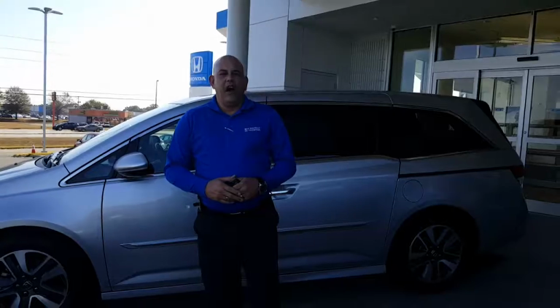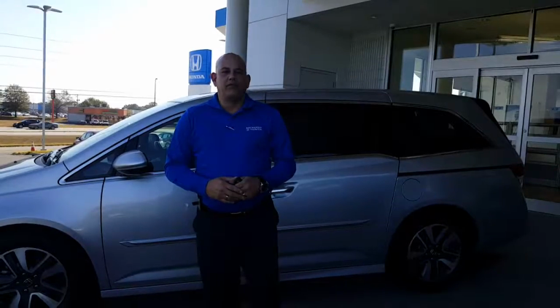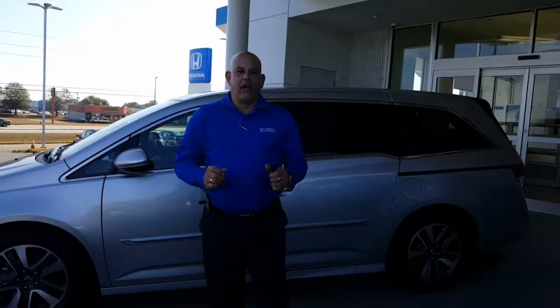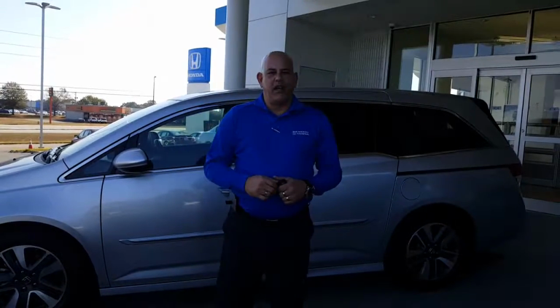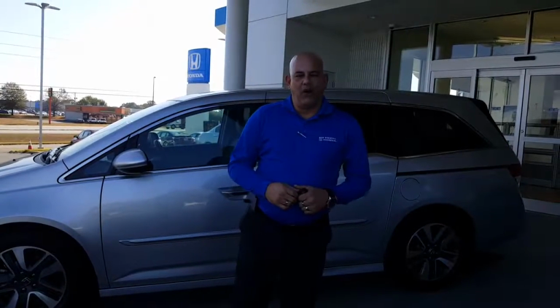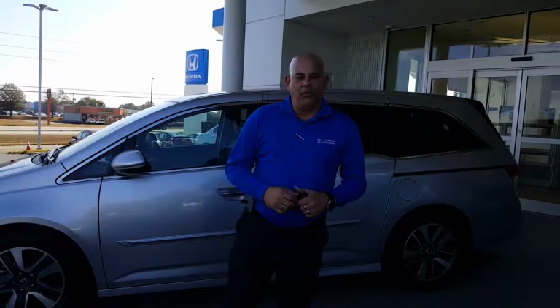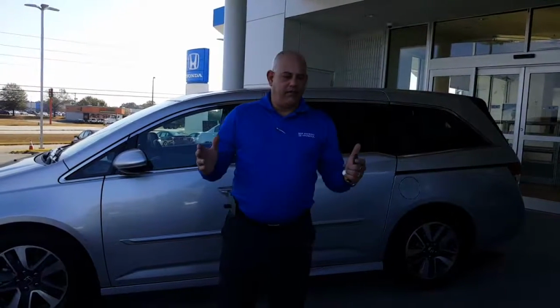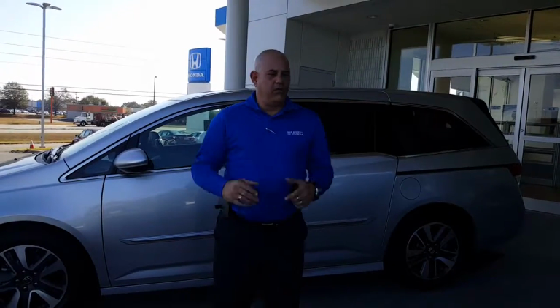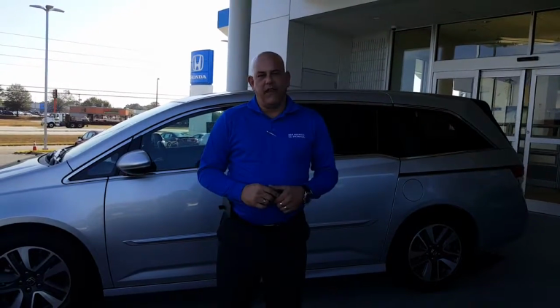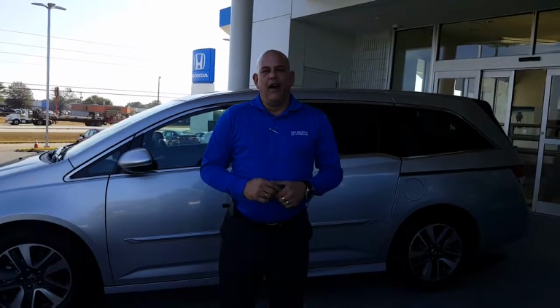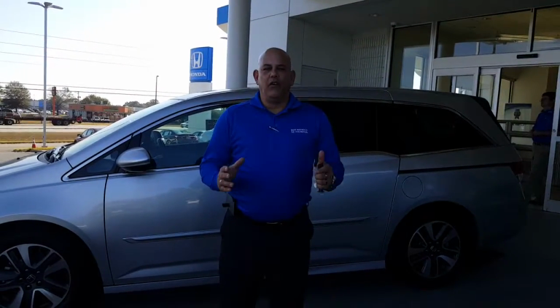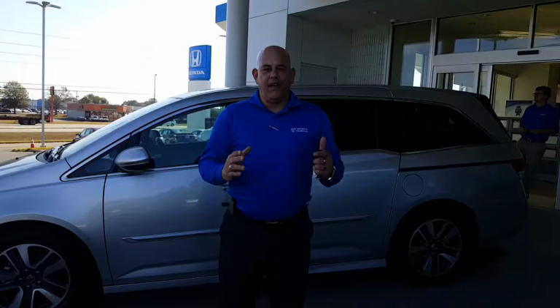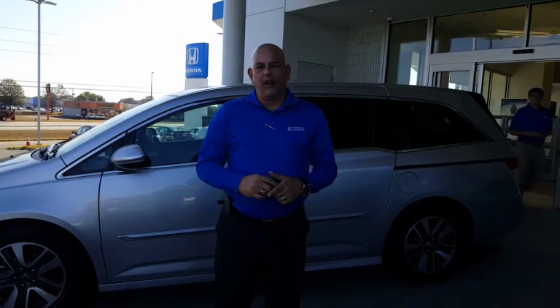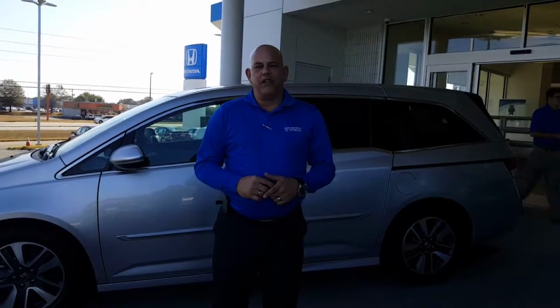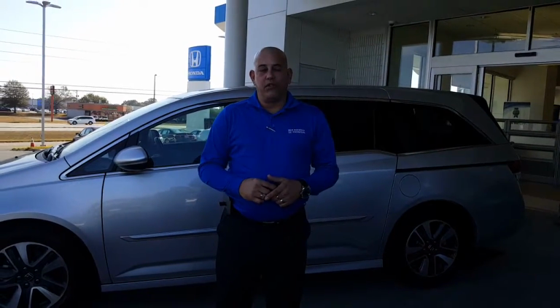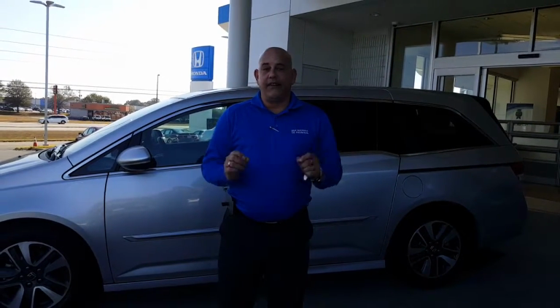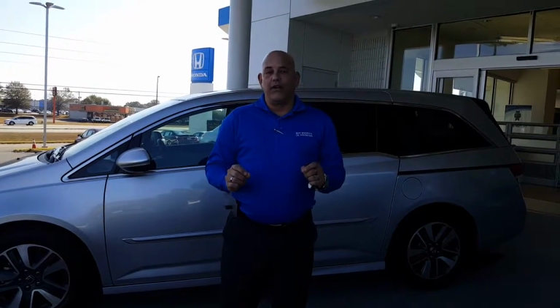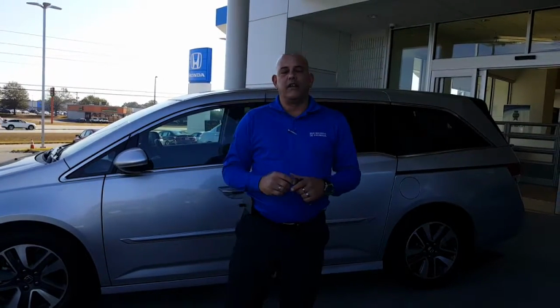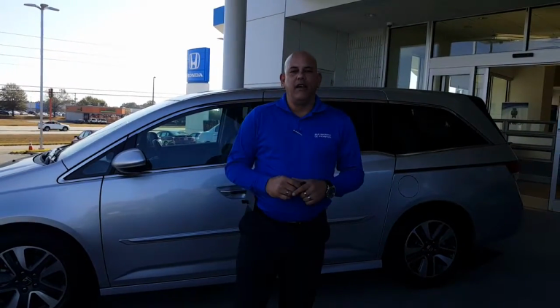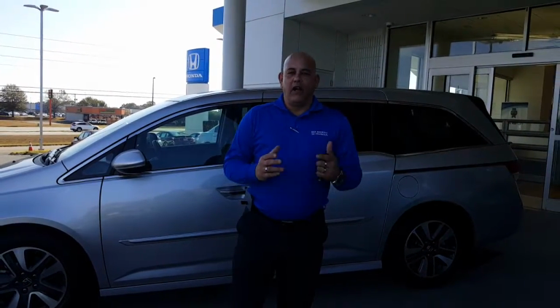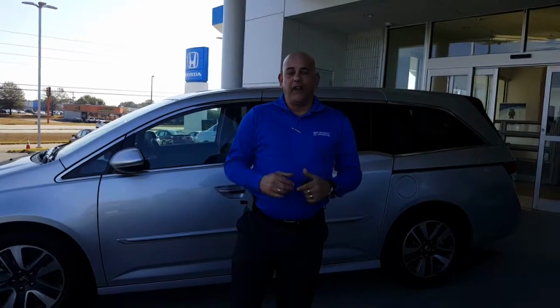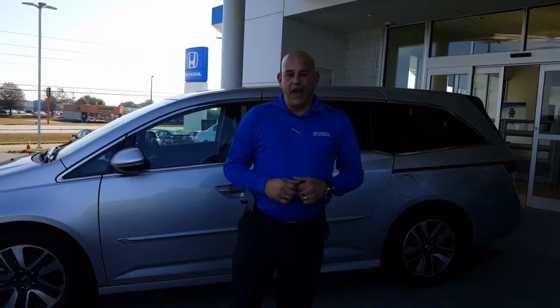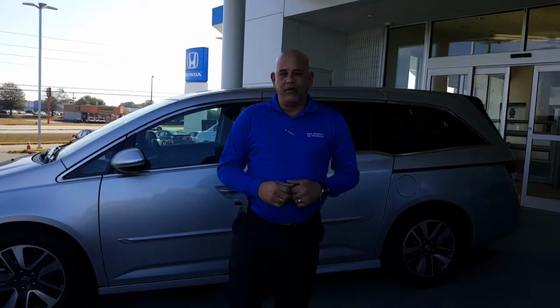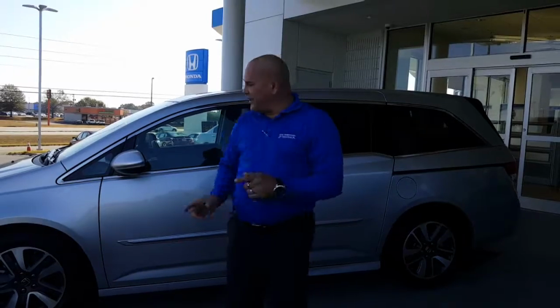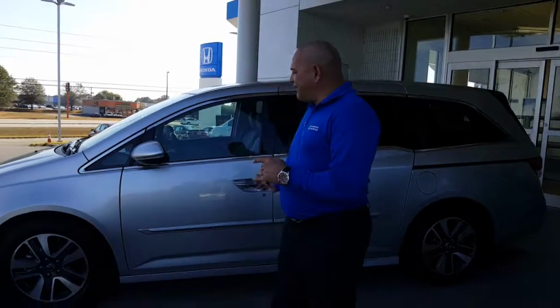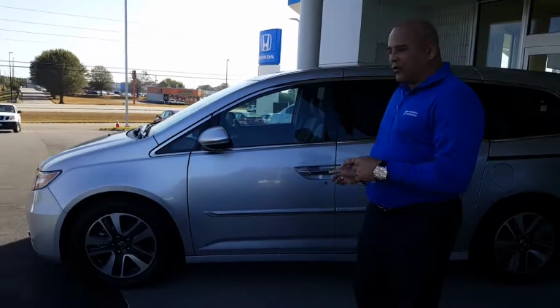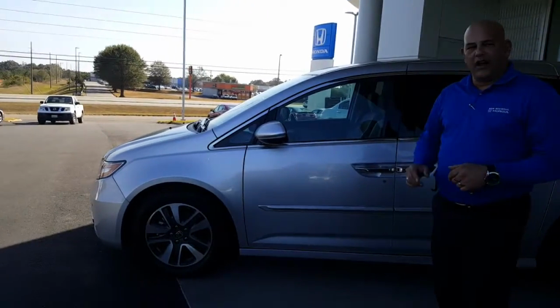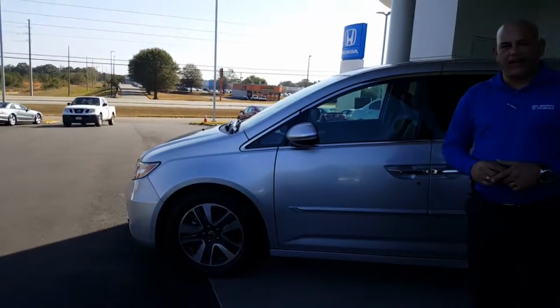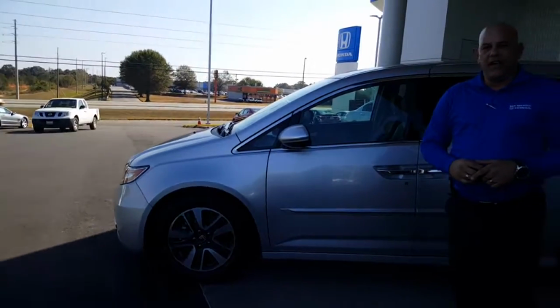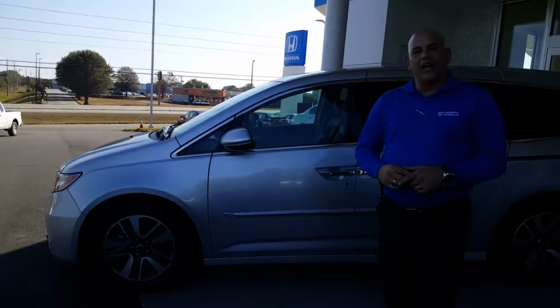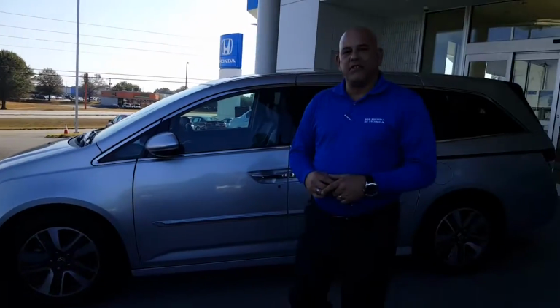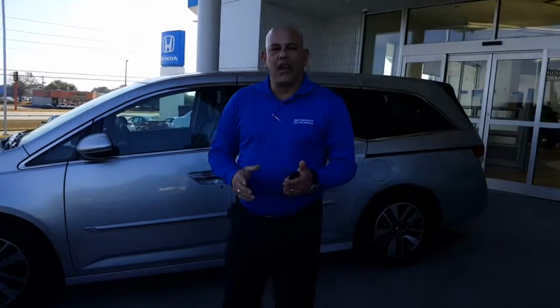Hi, it's Basil. Christopher Campbell here at San Boswell Honda. I hope that you're having a wonderful and blessed day. I noticed through our emails that you're interested in the Touring Elite Odyssey van. I want to let you know that I do have one — it's a 2015 Touring Elite Odyssey van in the alabaster silver color.